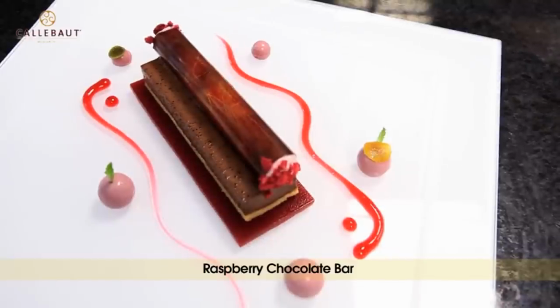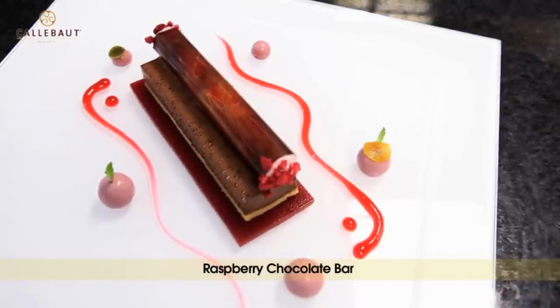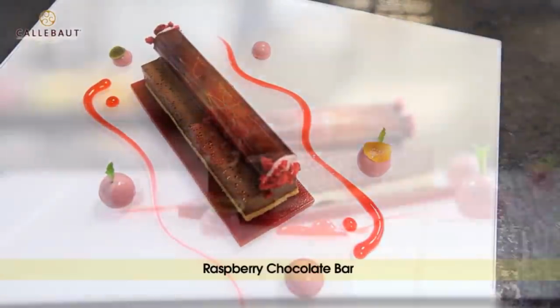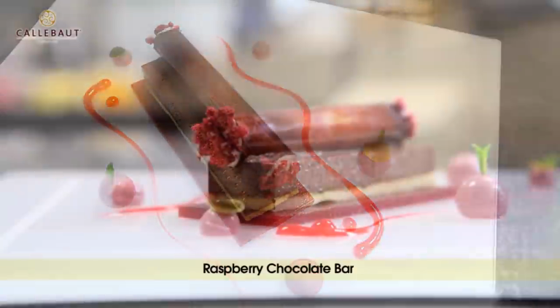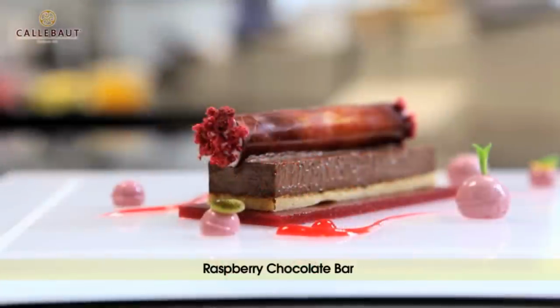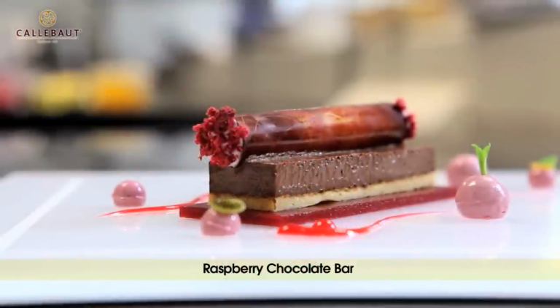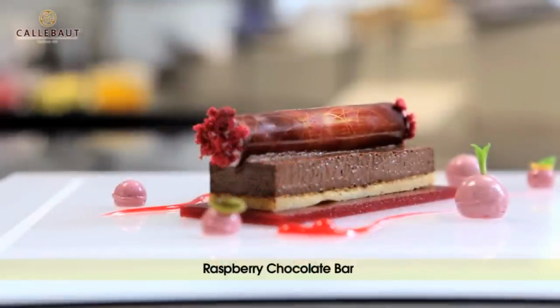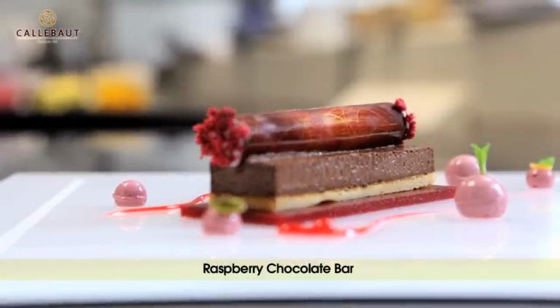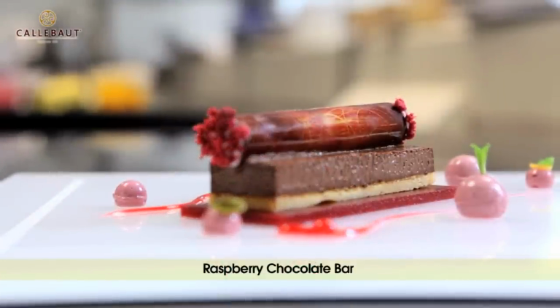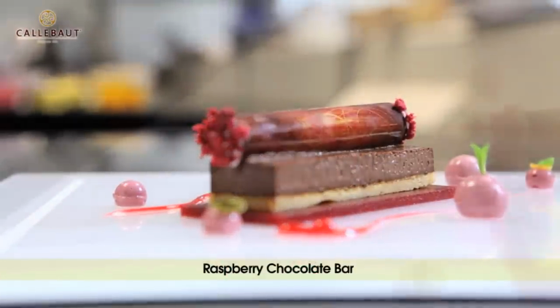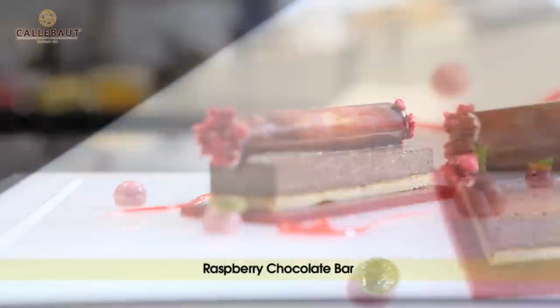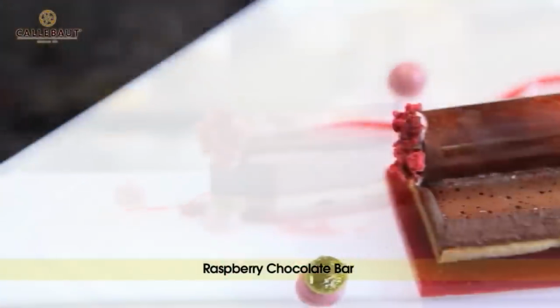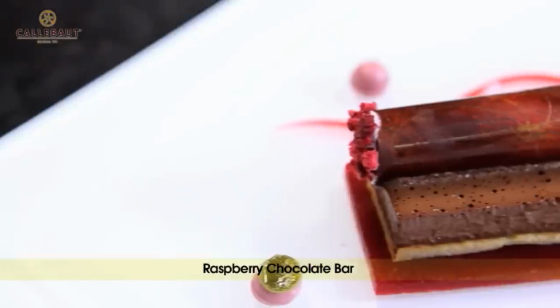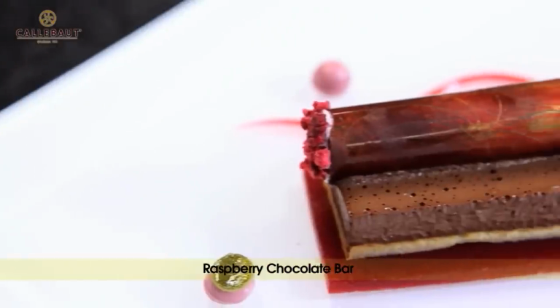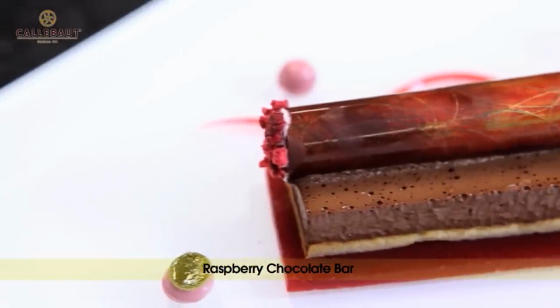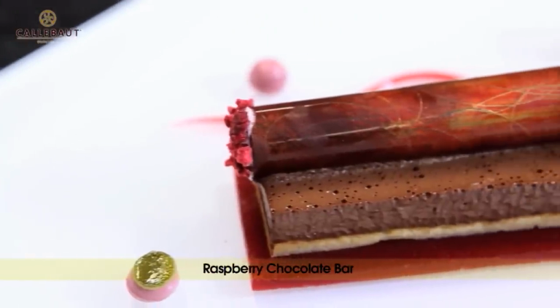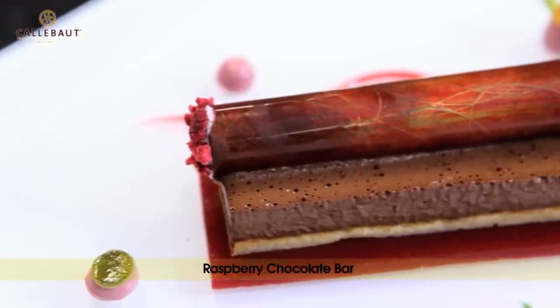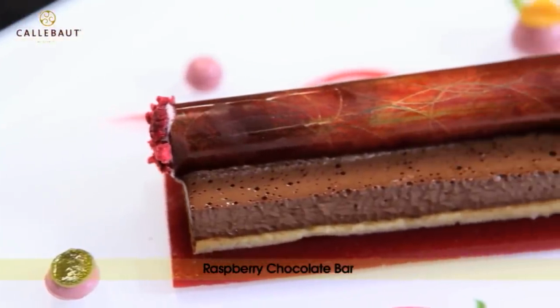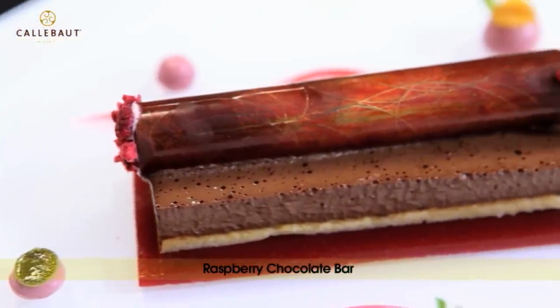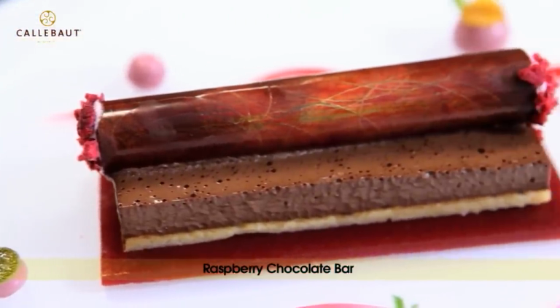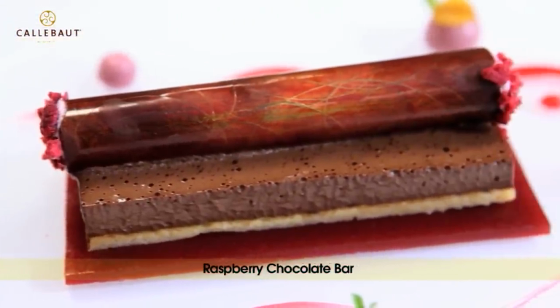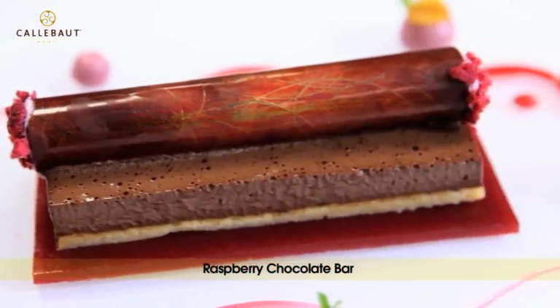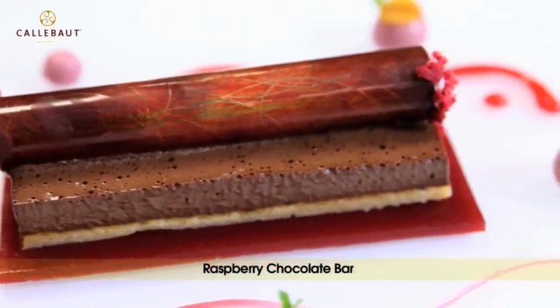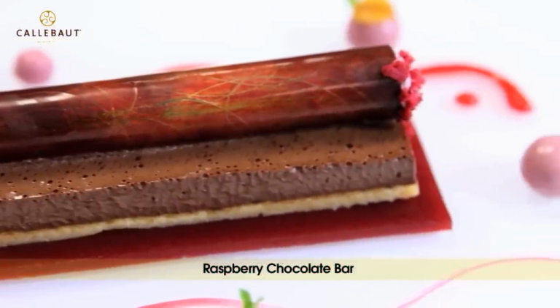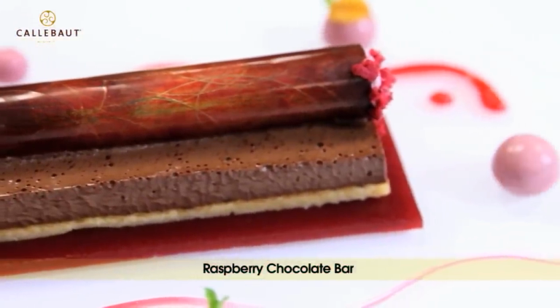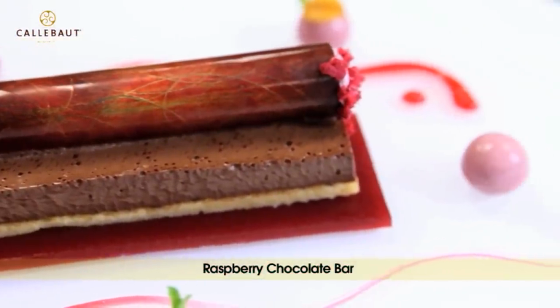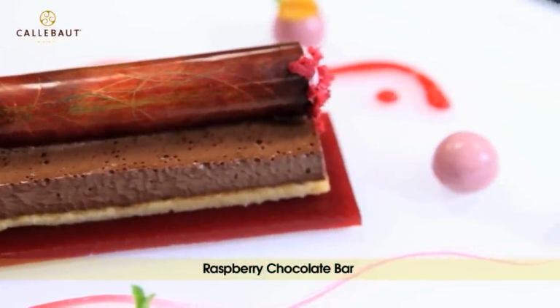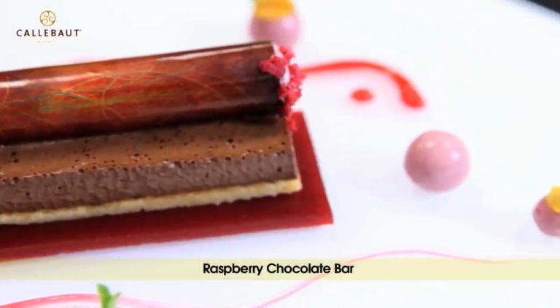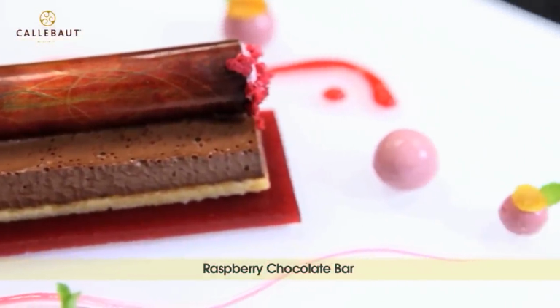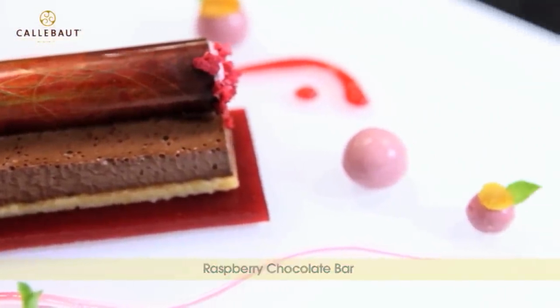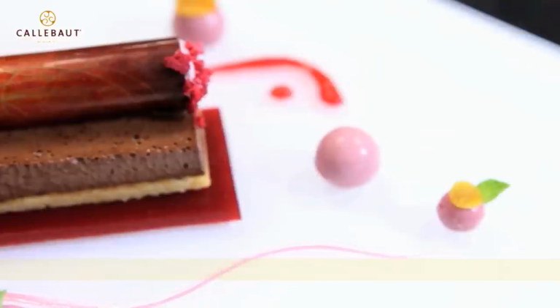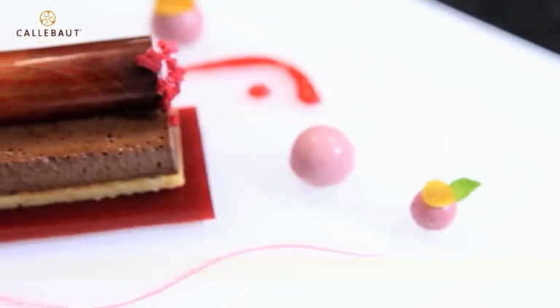I'm going to dip the ends in freeze-dried raspberry. So here's our raspberry dish: a raspberry jelly with vegetable gelatin, white chocolate and freeze-dried raspberry sponge, the chocolate creme, a chocolate tube filled with raspberry cream, and raspberry creme on the plate with gel.